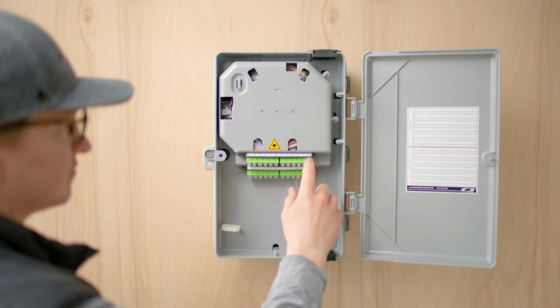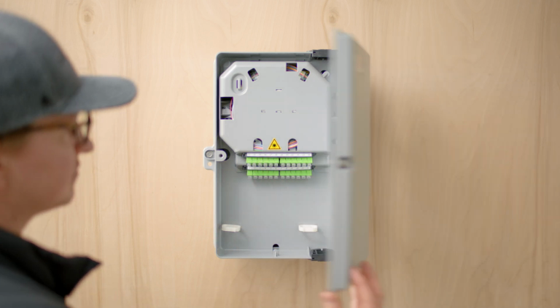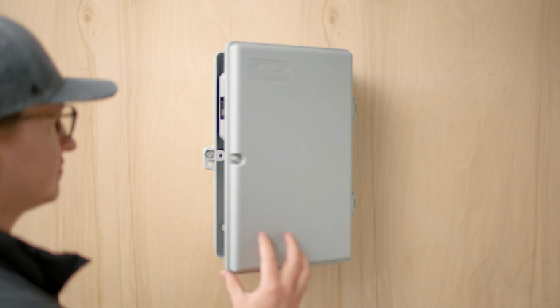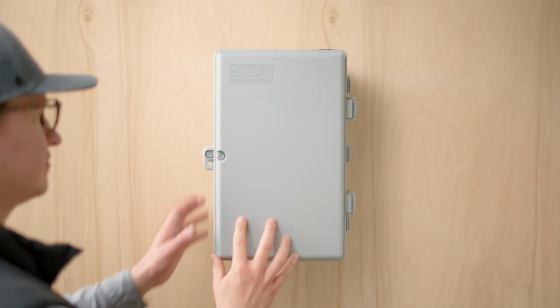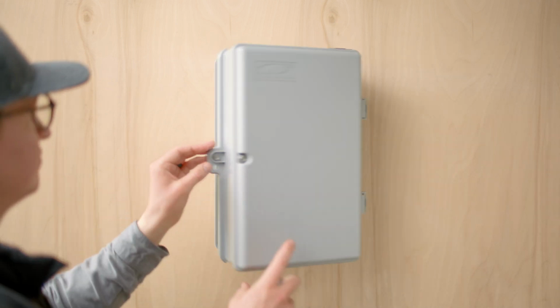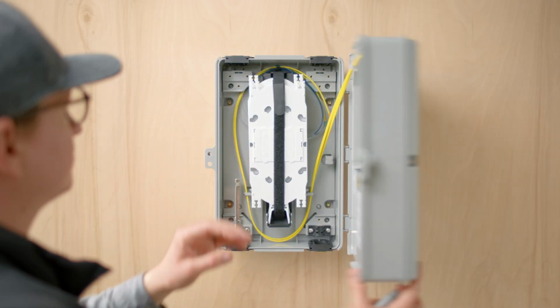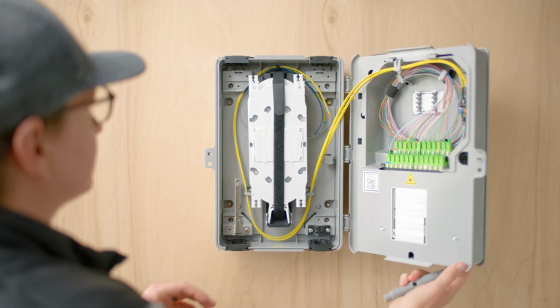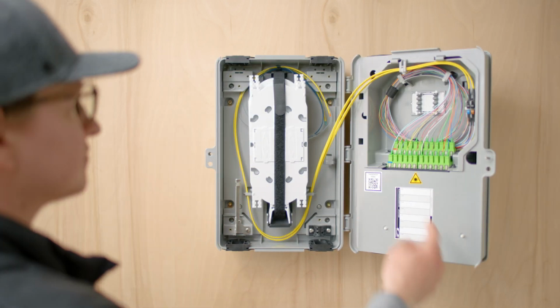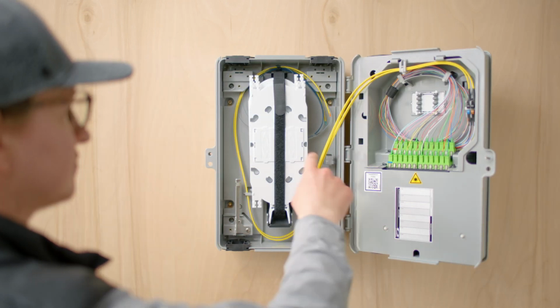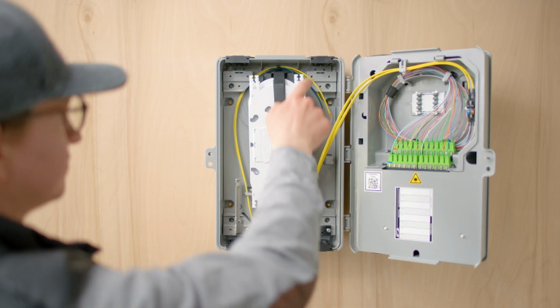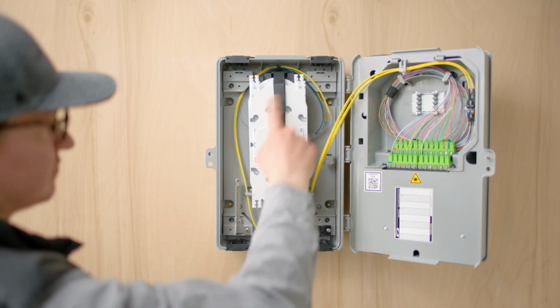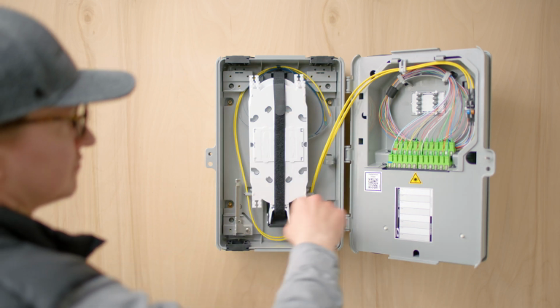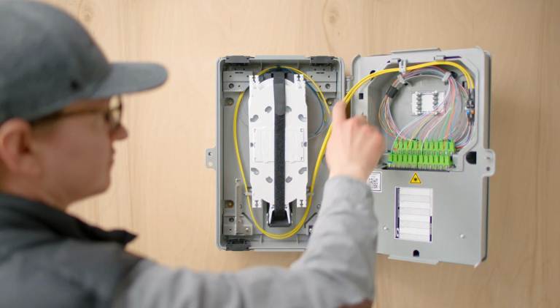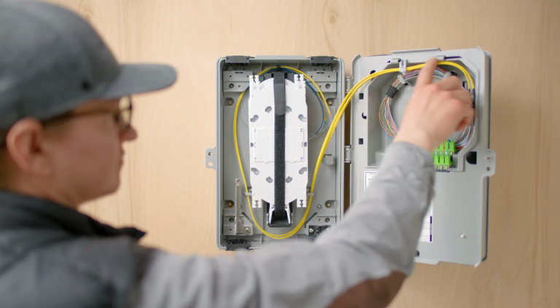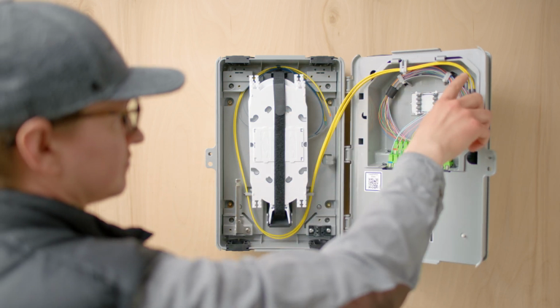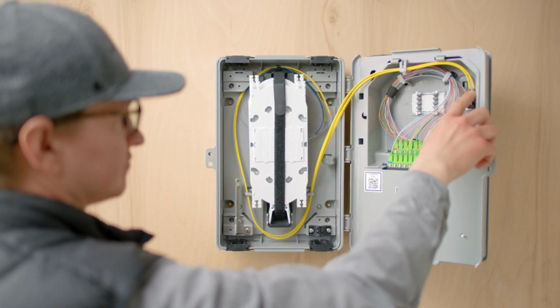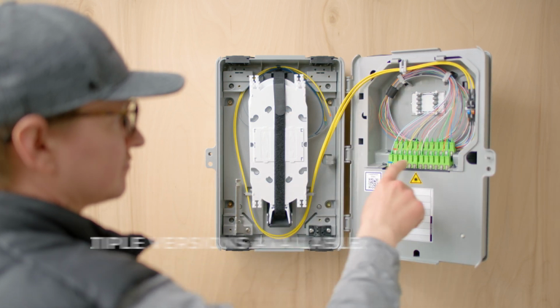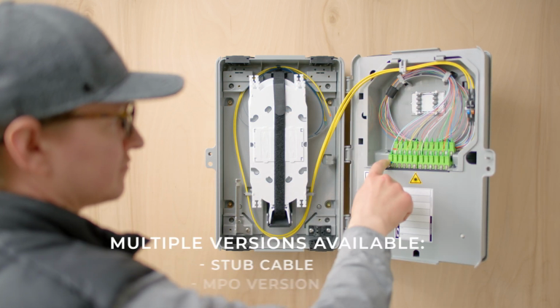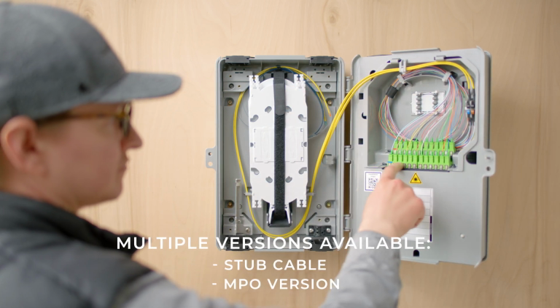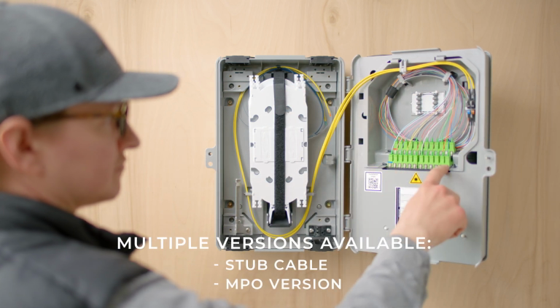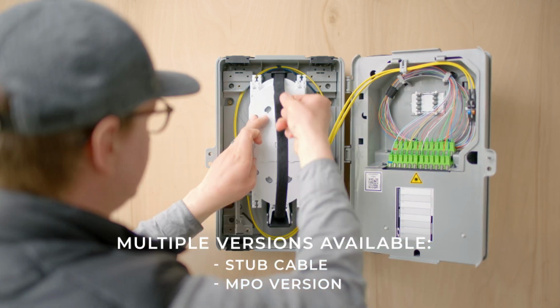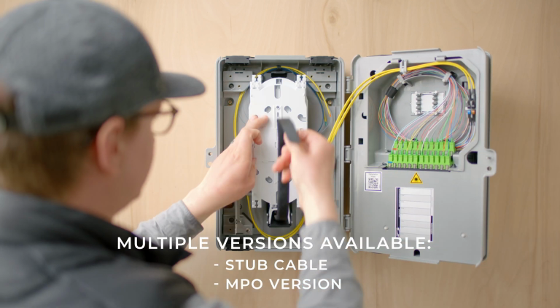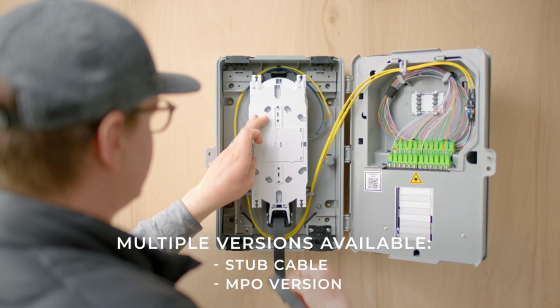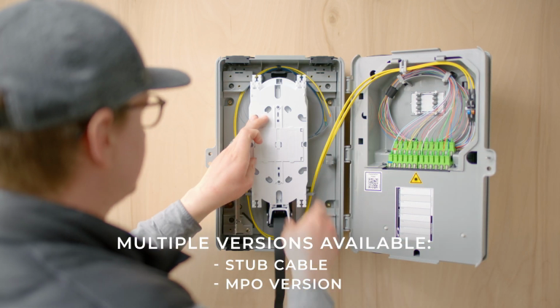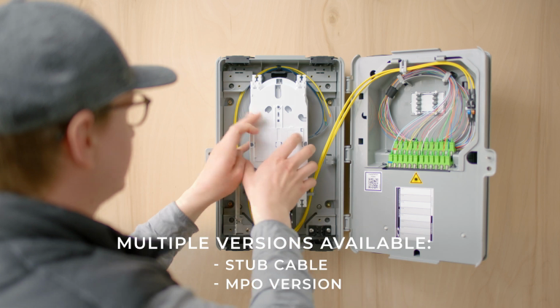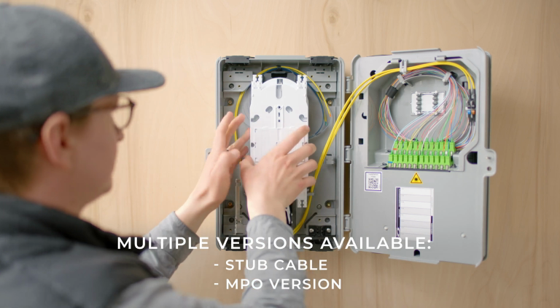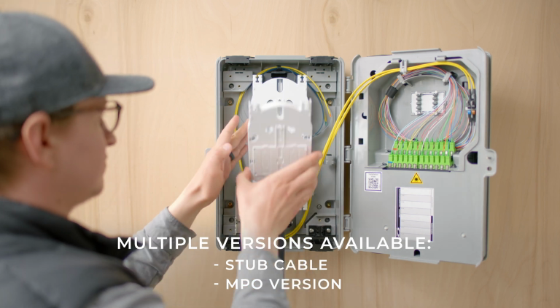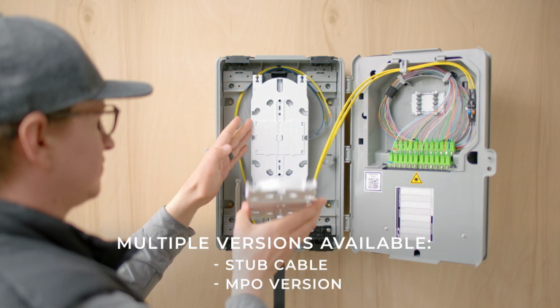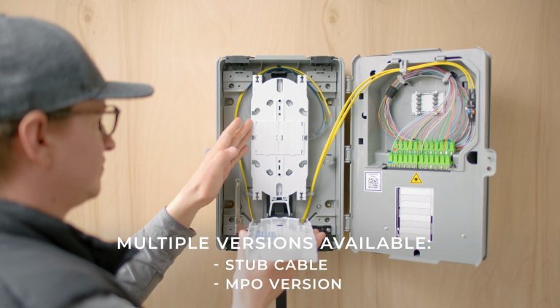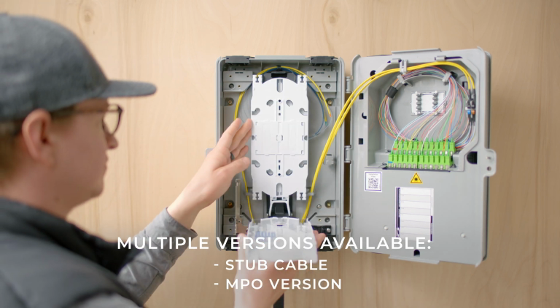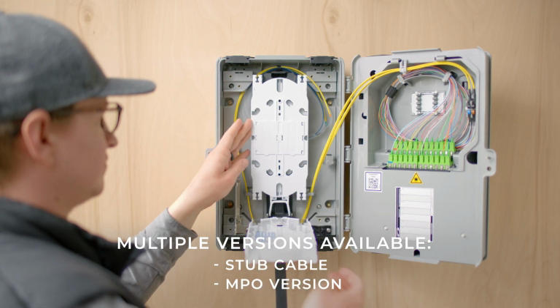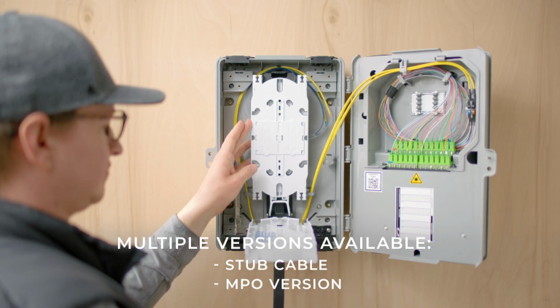The vertical and layered enclosure orientation optimizes flexibility and density. The LFD is a superior indoor demarcation box, easily configurable and modular.